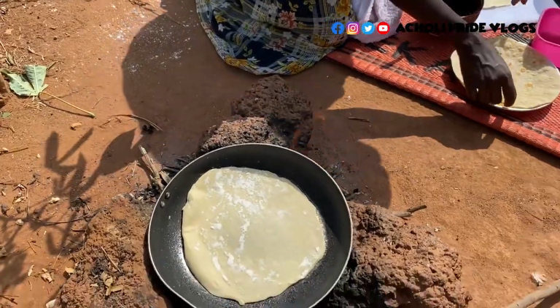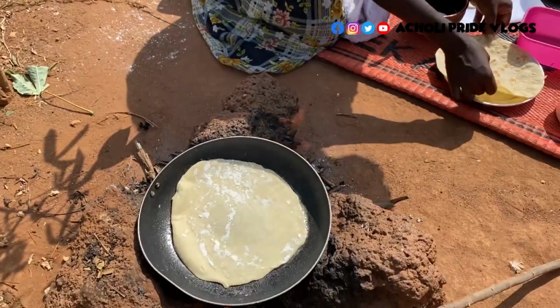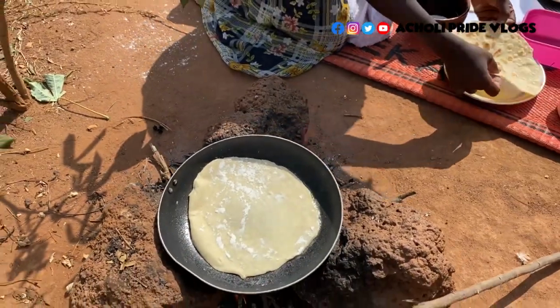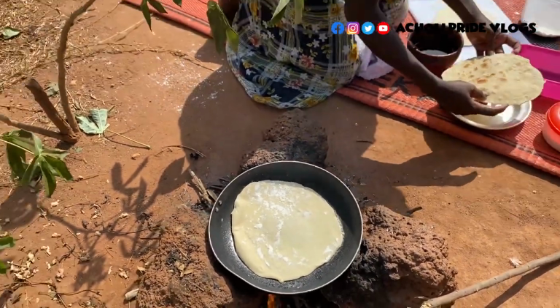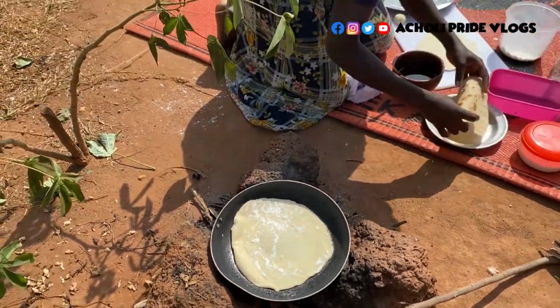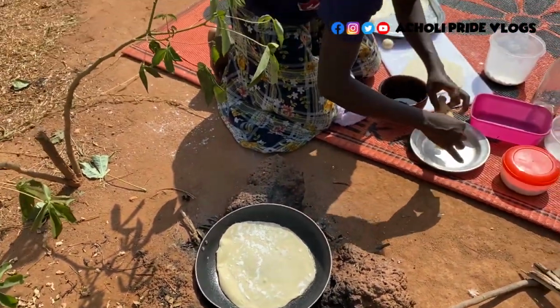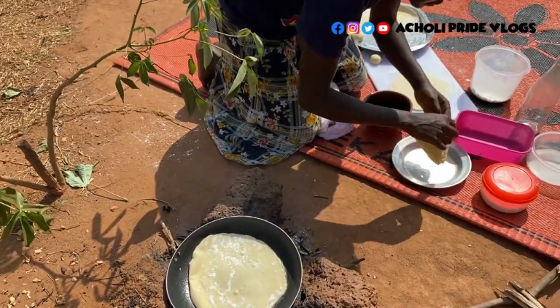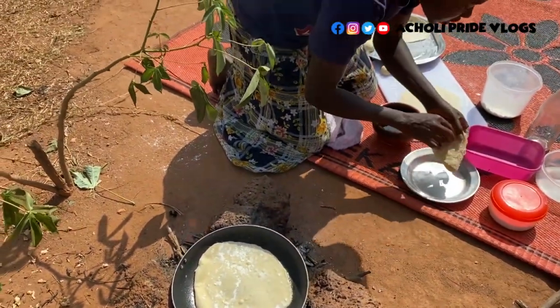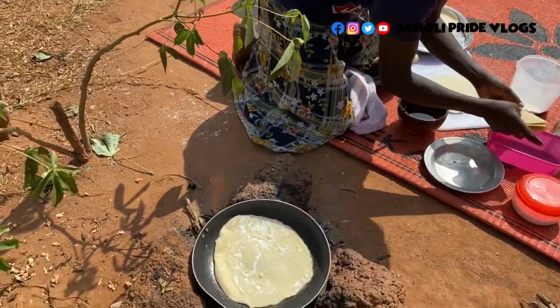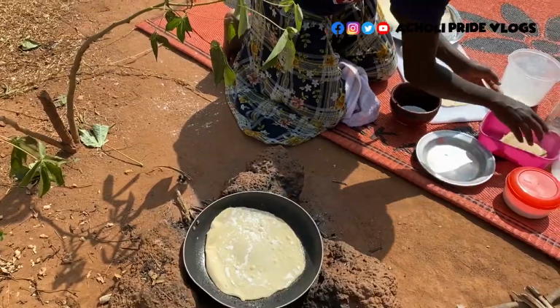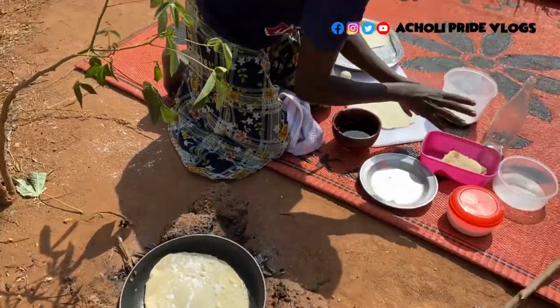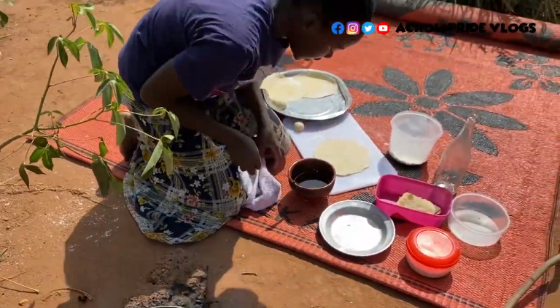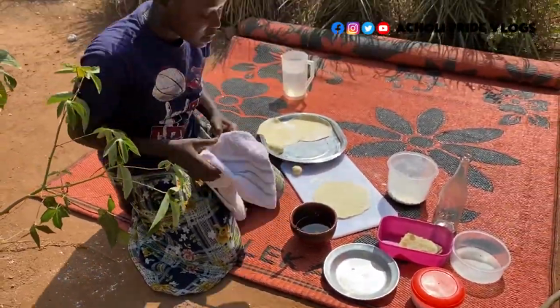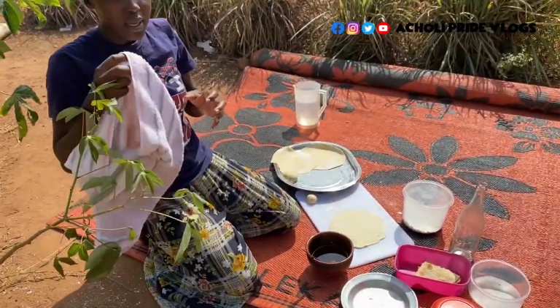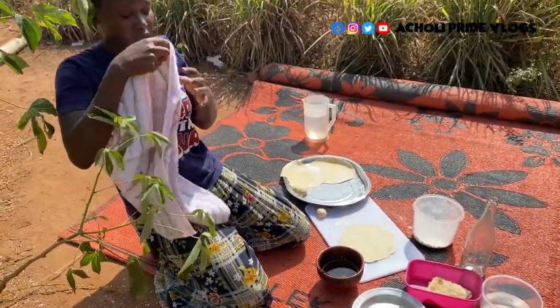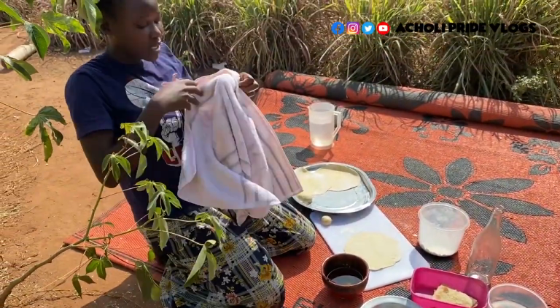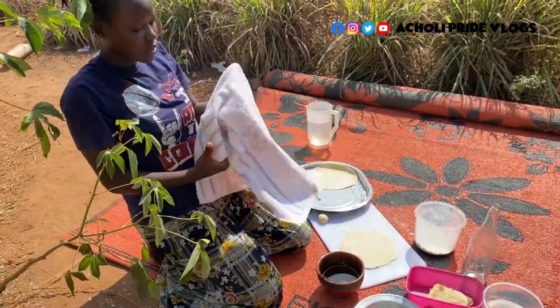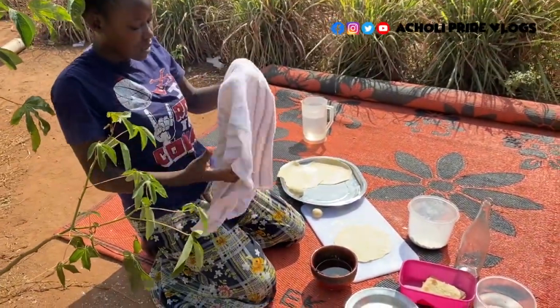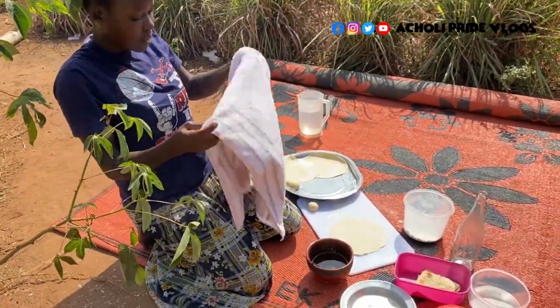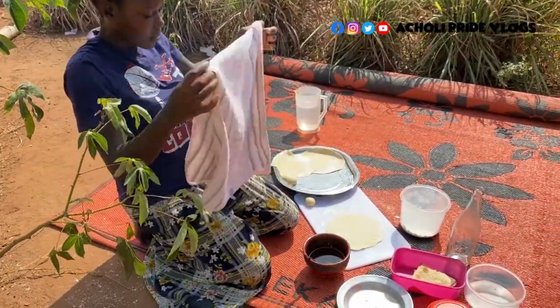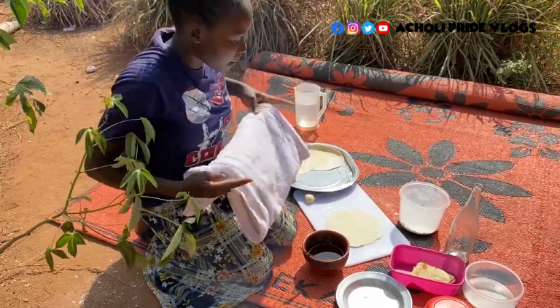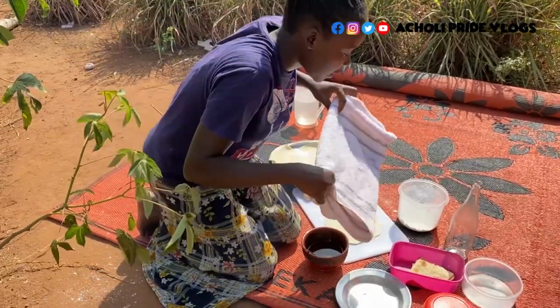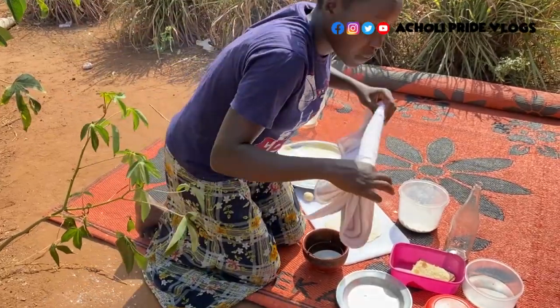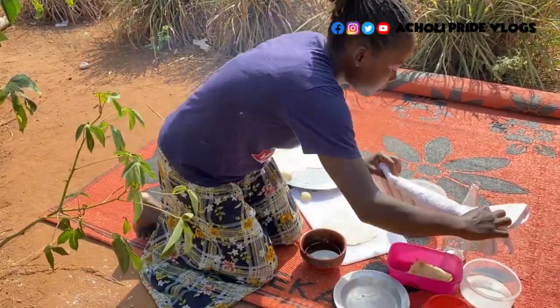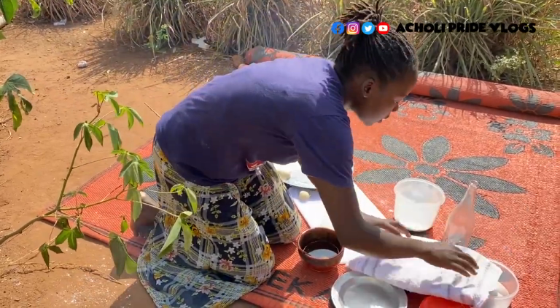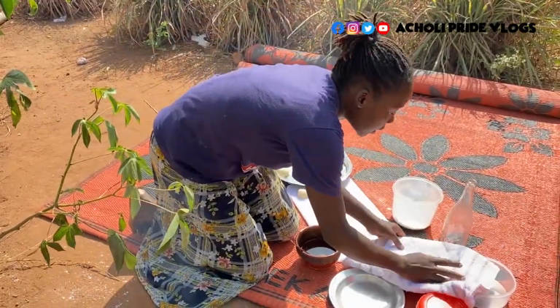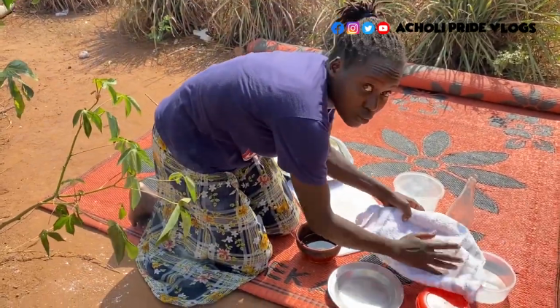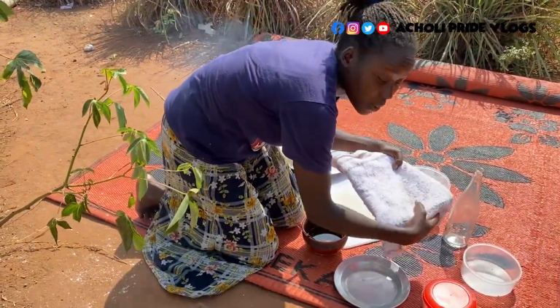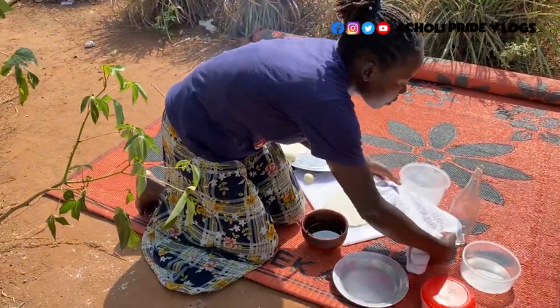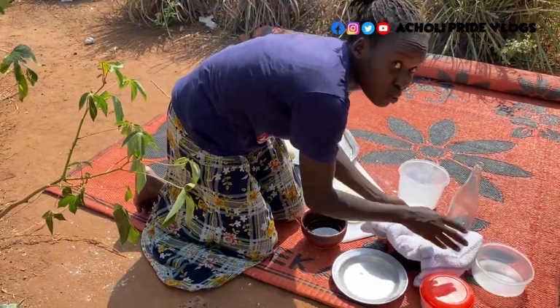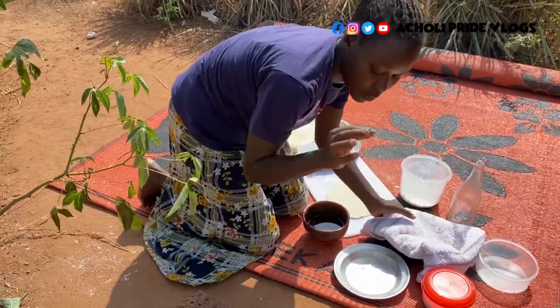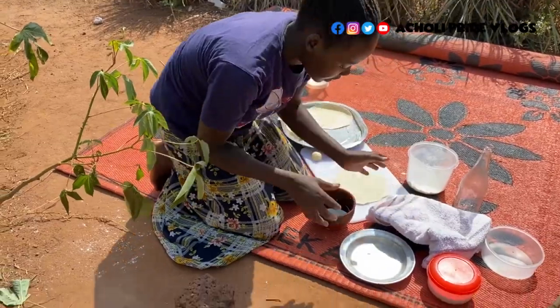I choose to cover the cooked chapatis. I fold them and keep them in a warm place, covered with a towel, just to keep them warm and prevent them from drying out — it's really windy here.